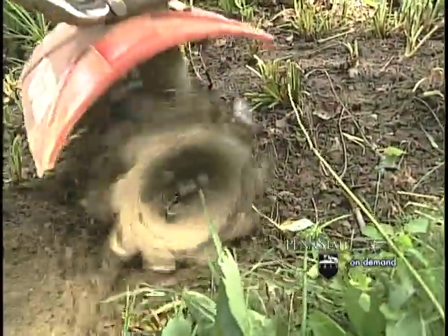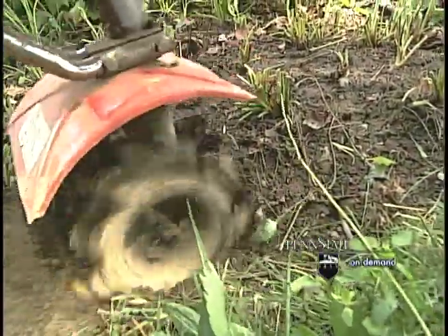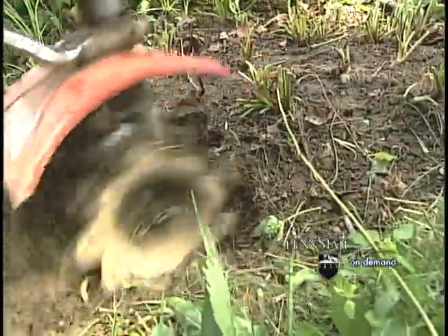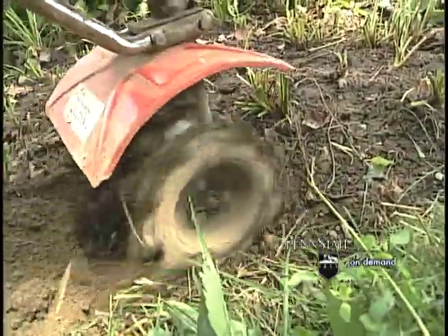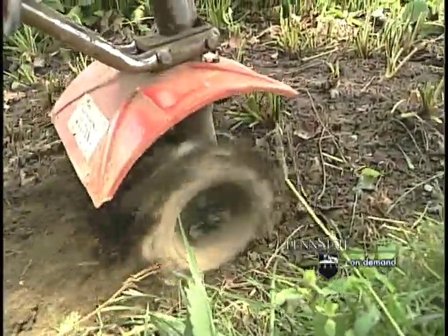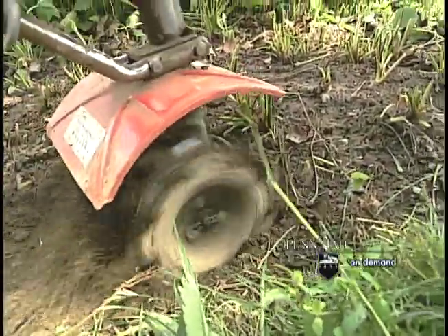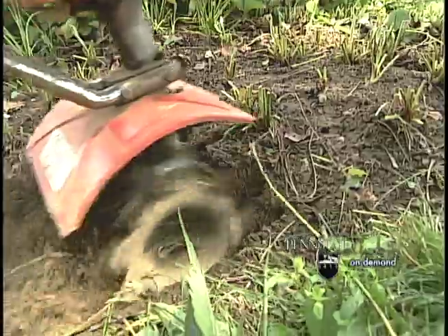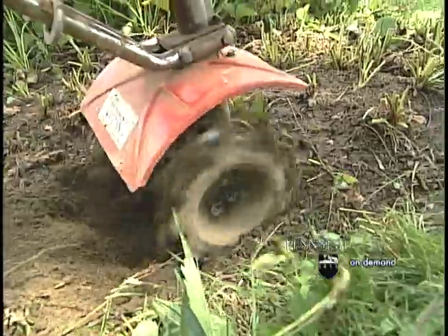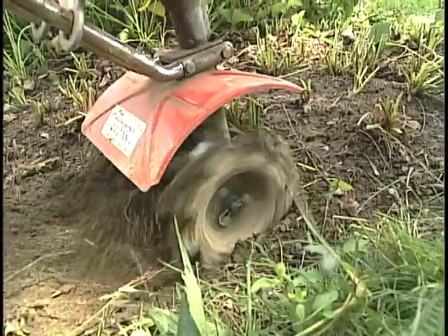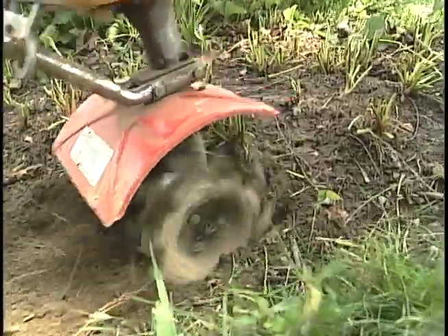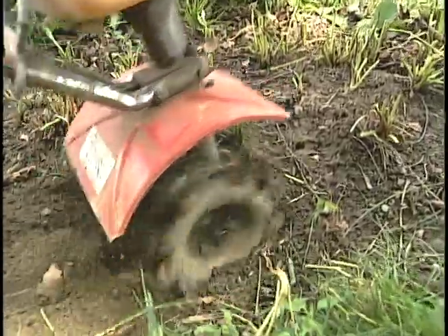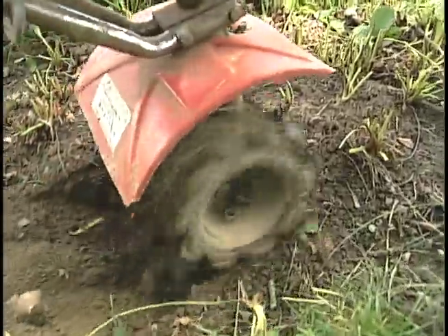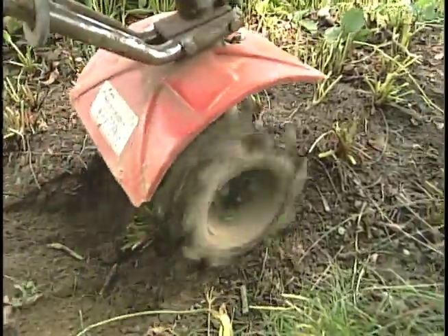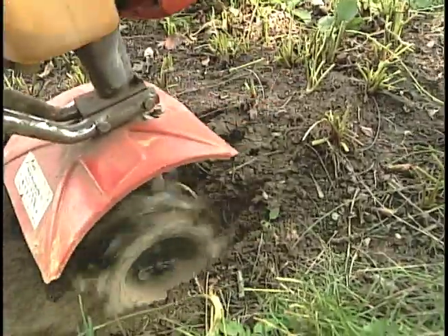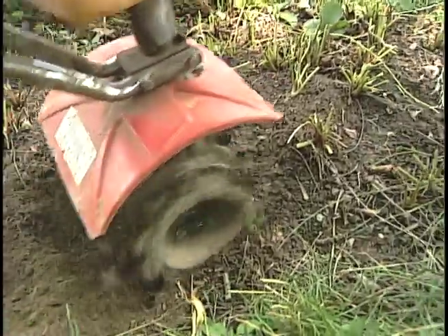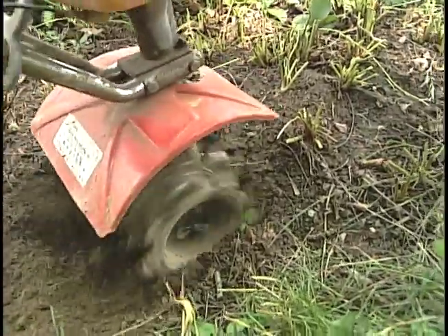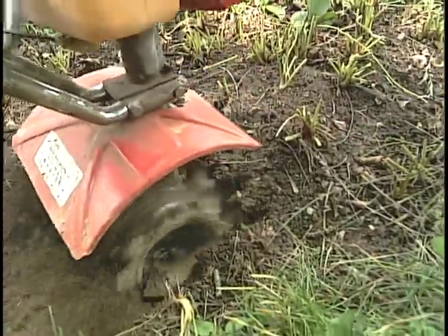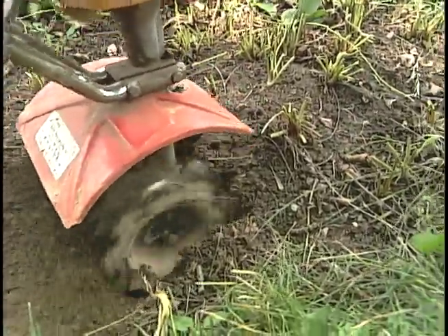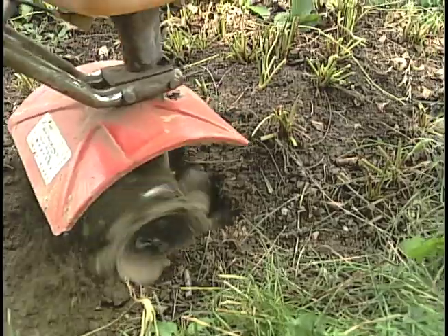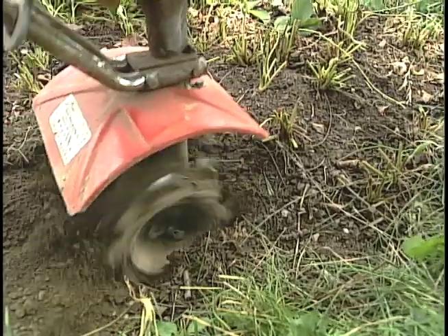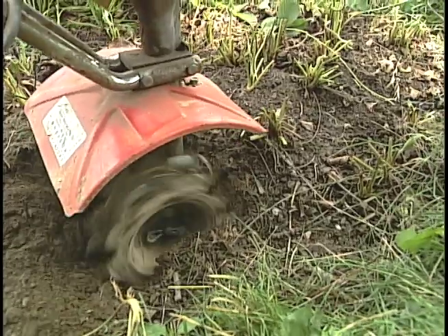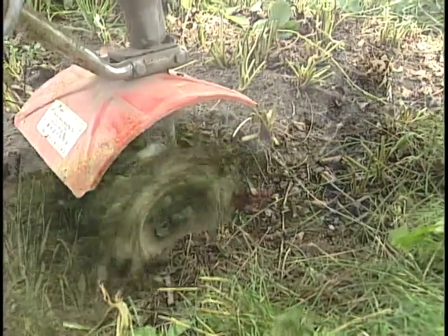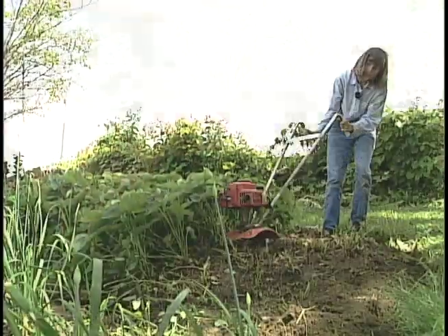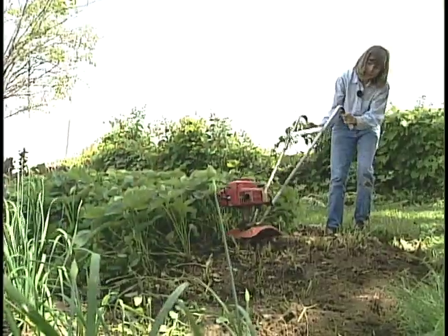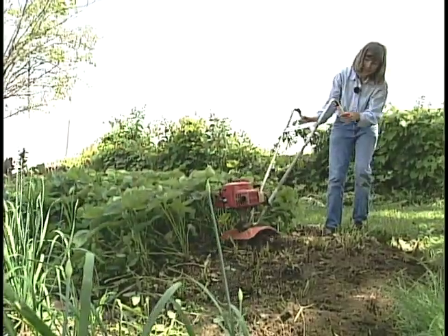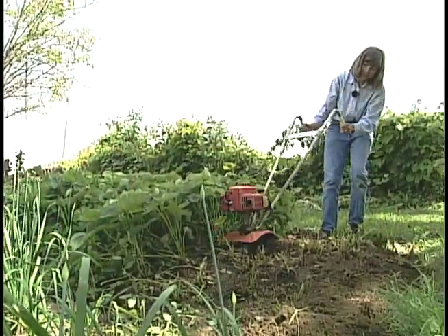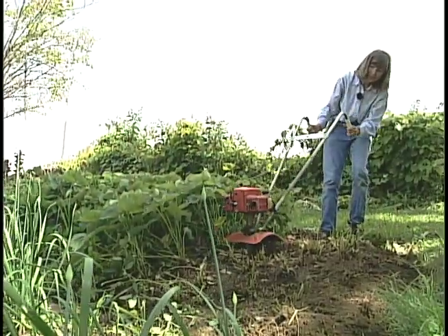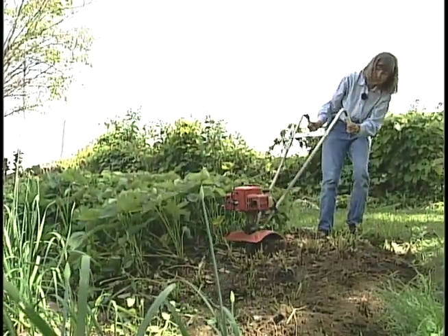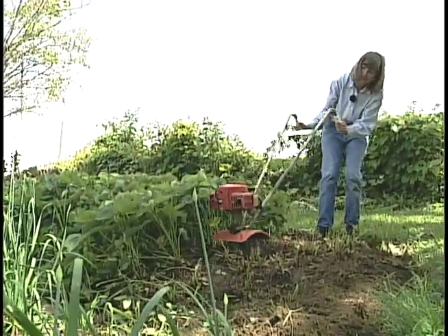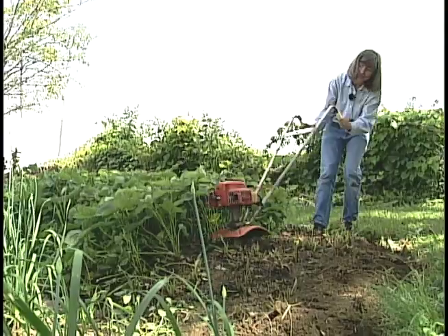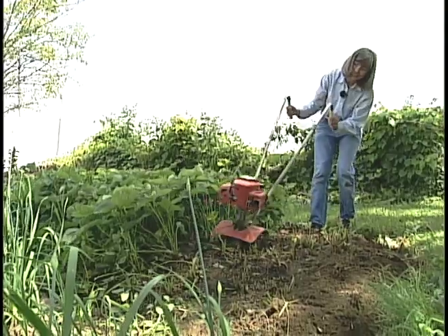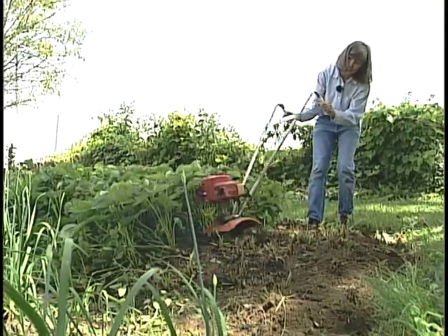The next step is to reestablish the rows using a rototiller. Reestablishing the rows will help you in finding the fruit the following year, and will also minimize fruit rot by encouraging drying of the plant.